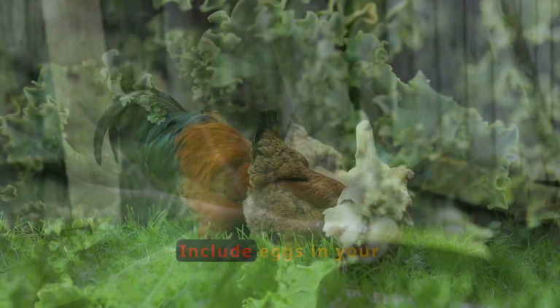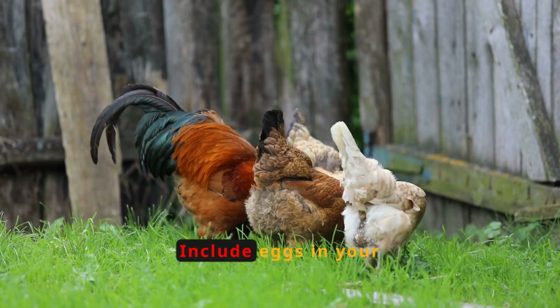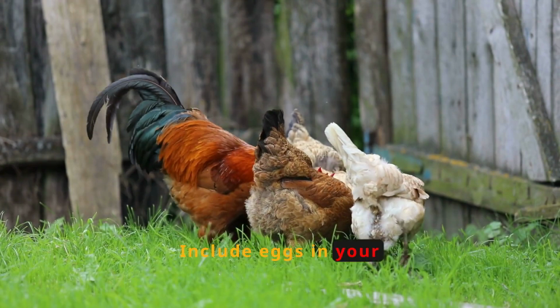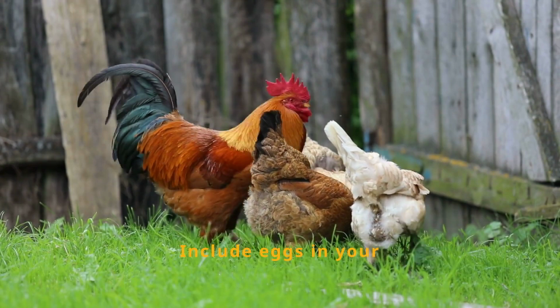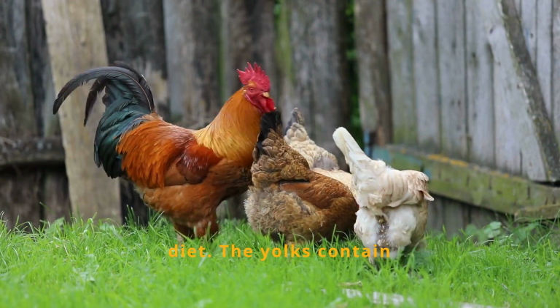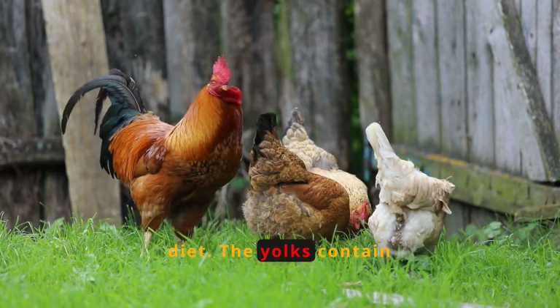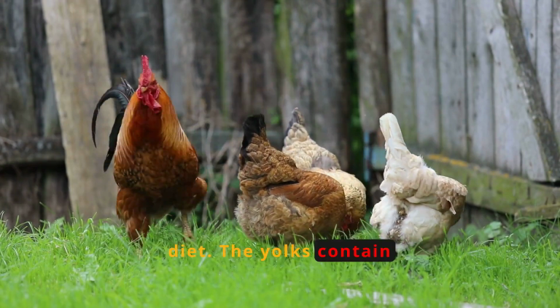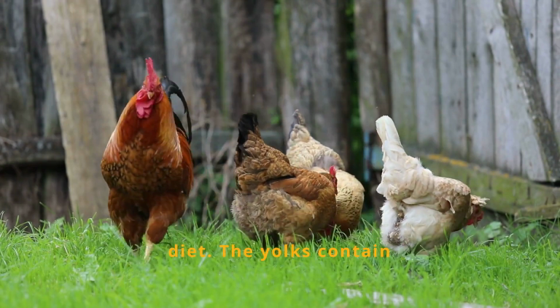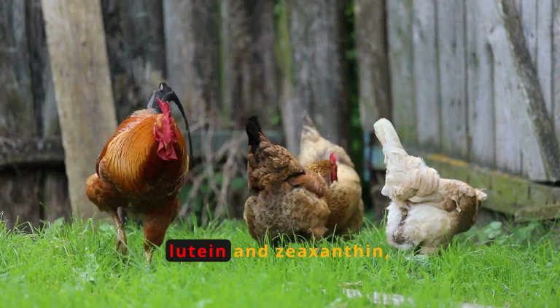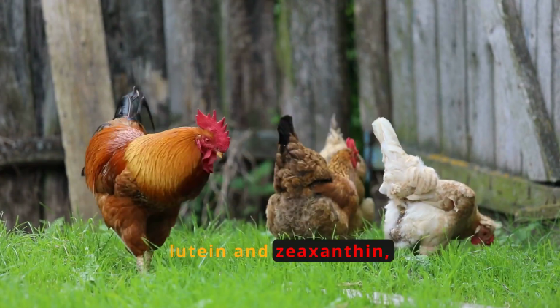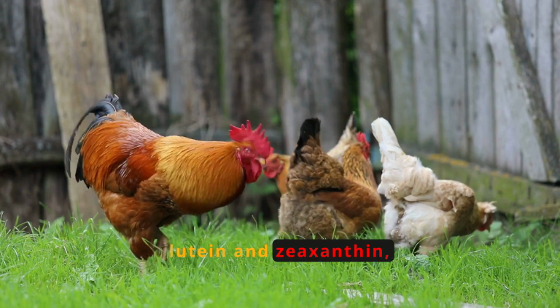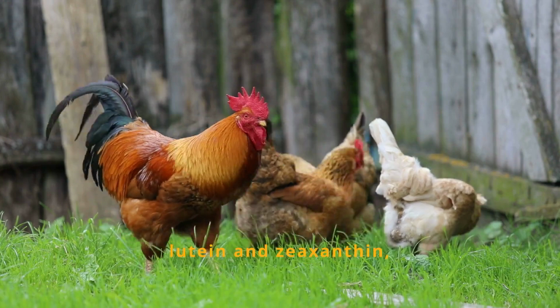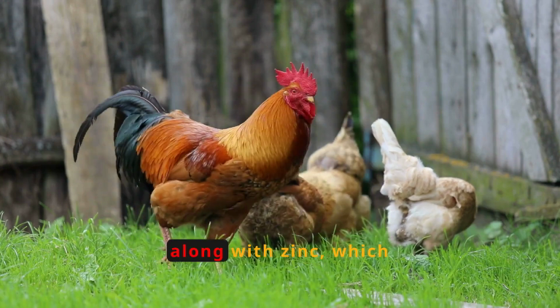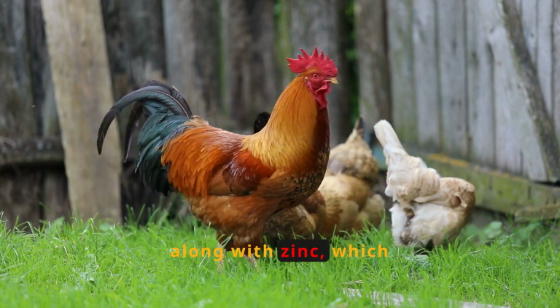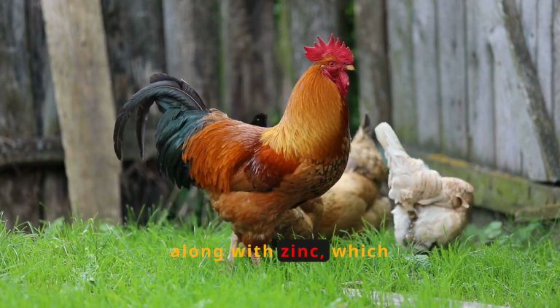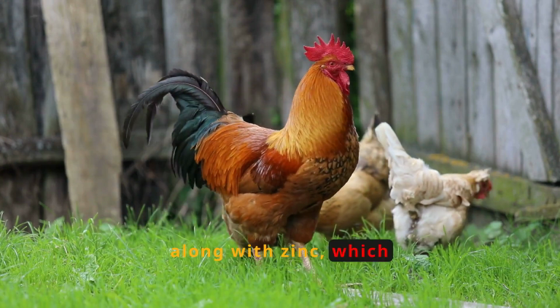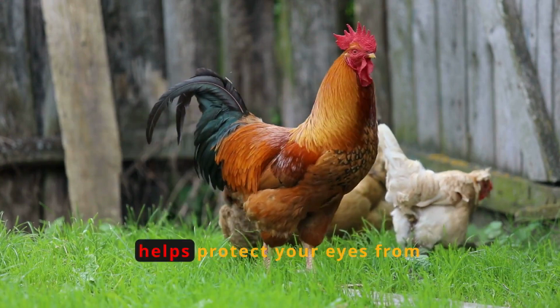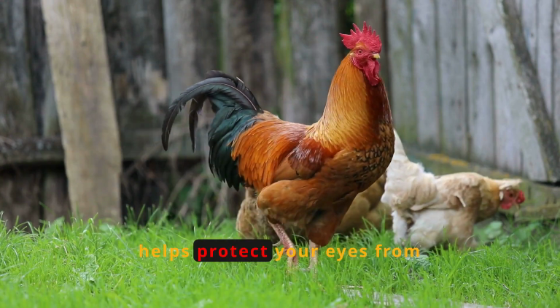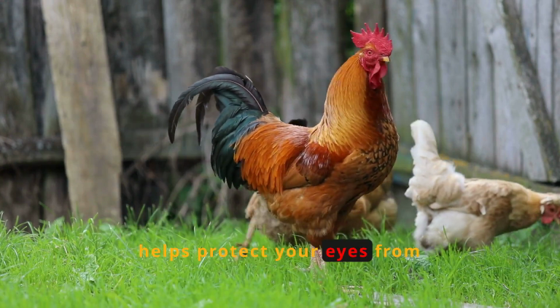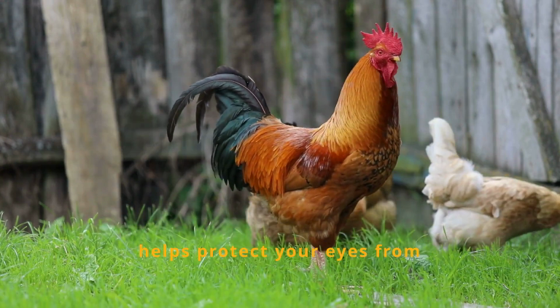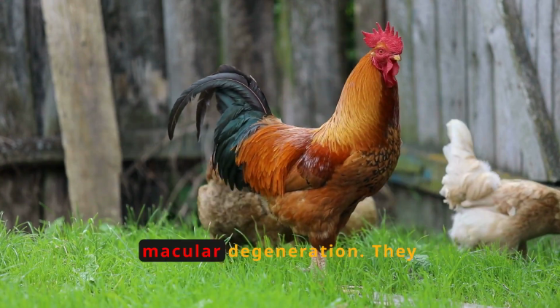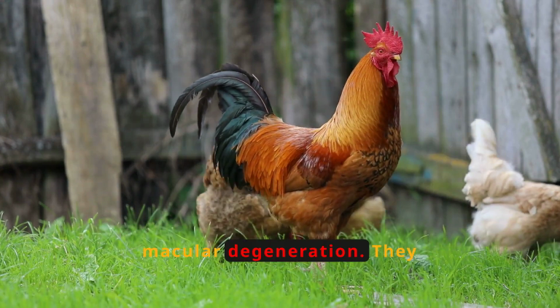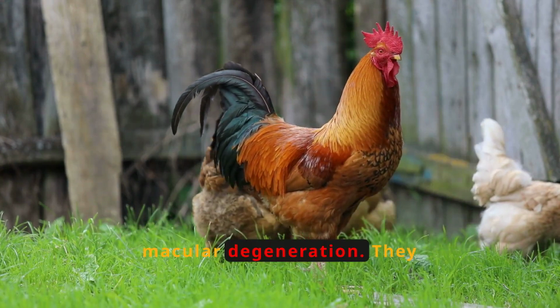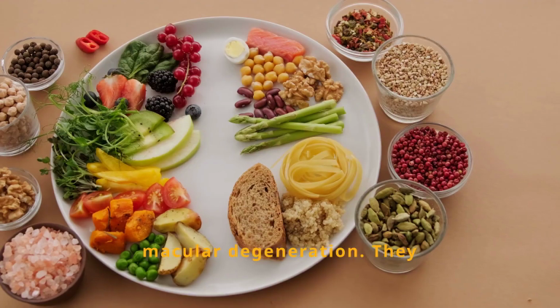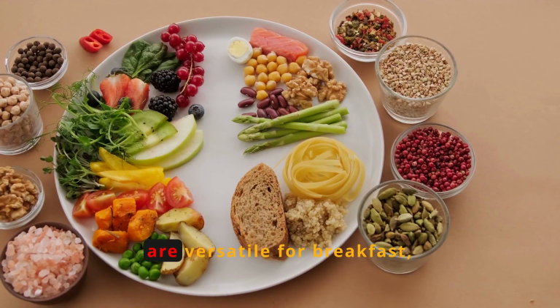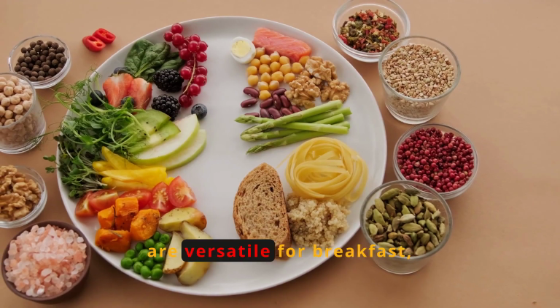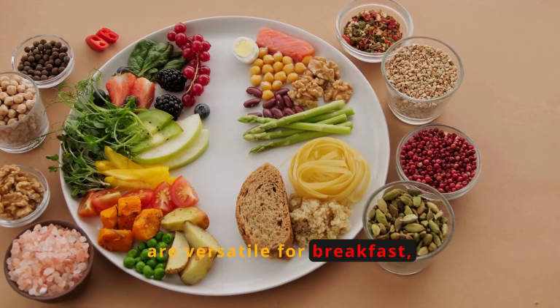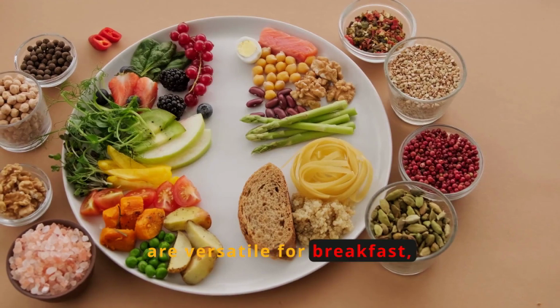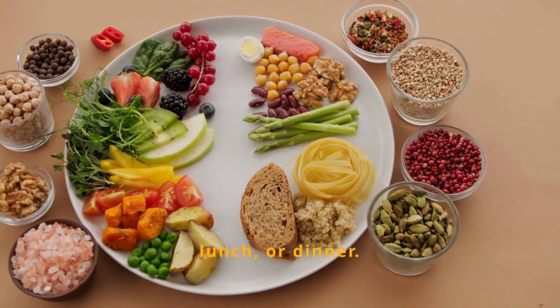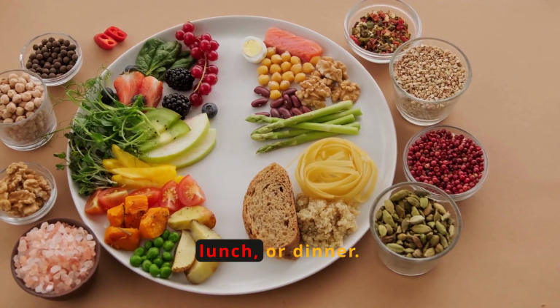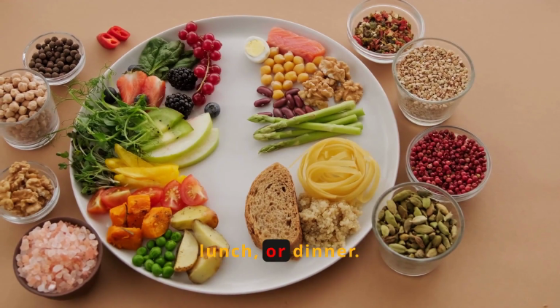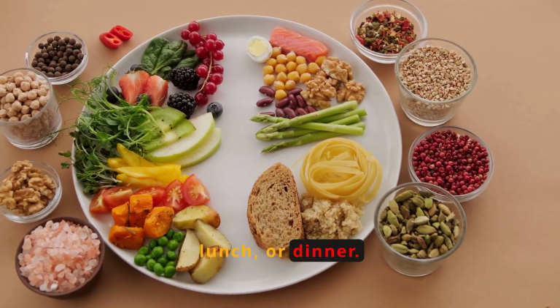Include eggs in your diet. The yolks contain lutein and zeaxanthin, along with zinc, which helps protect your eyes from macular degeneration. They are versatile for breakfast, lunch, or dinner.